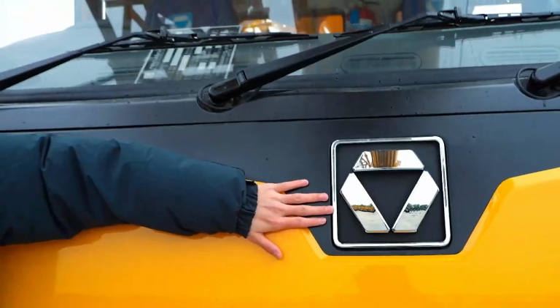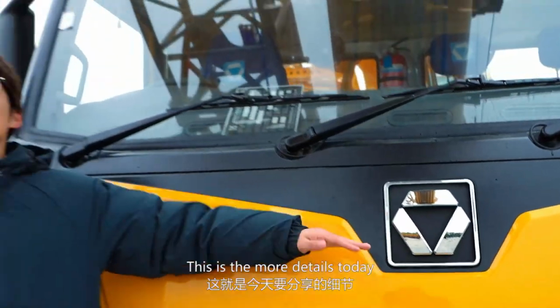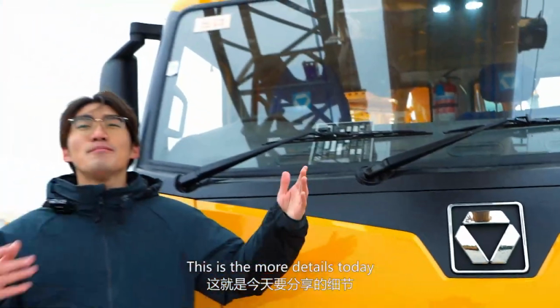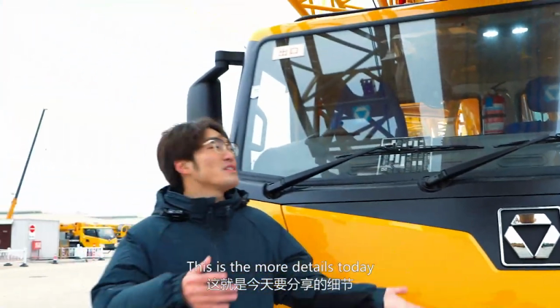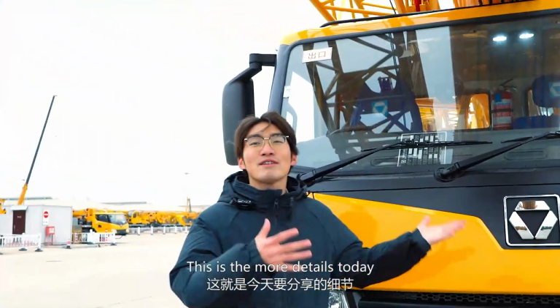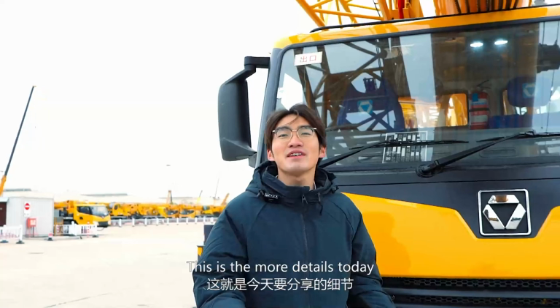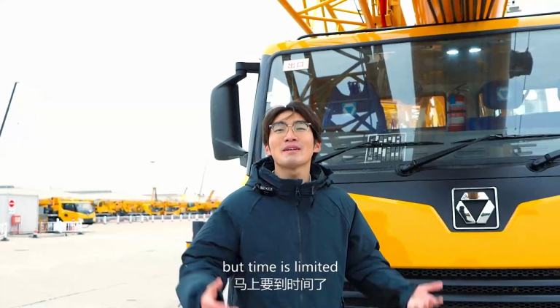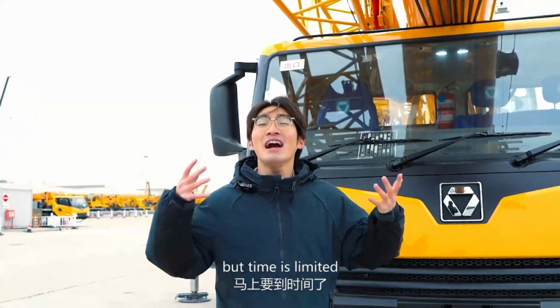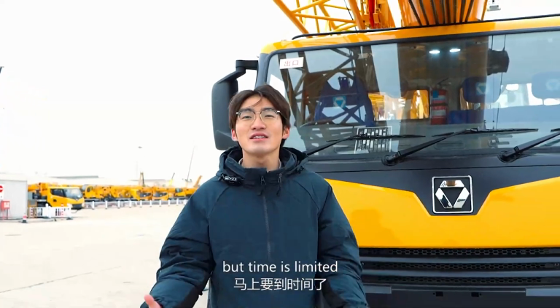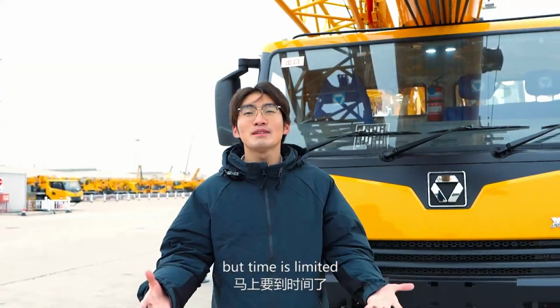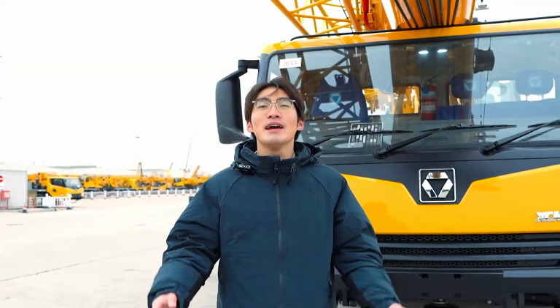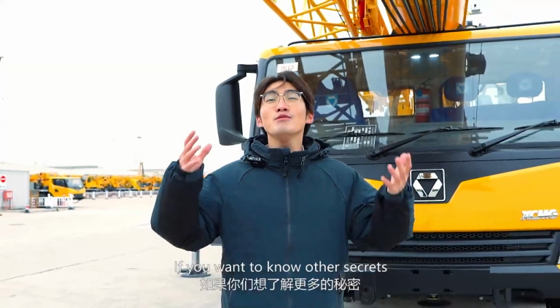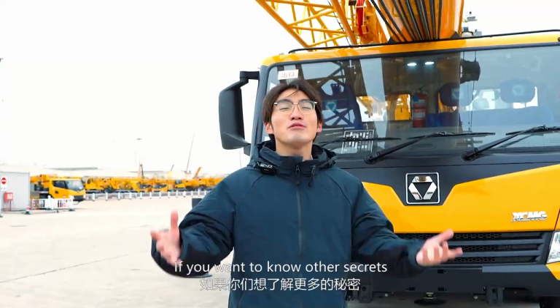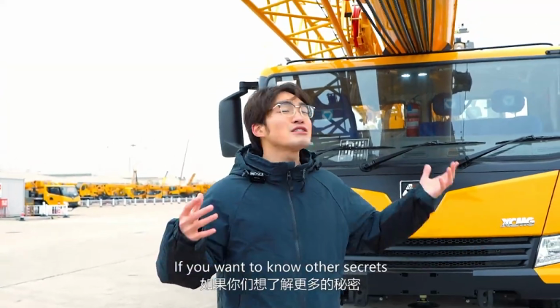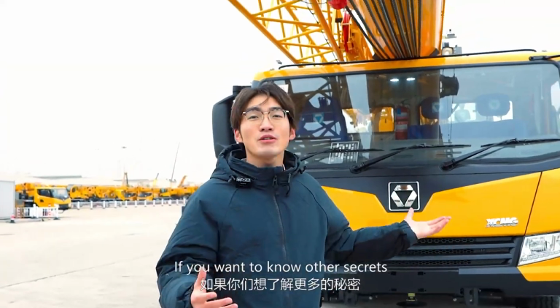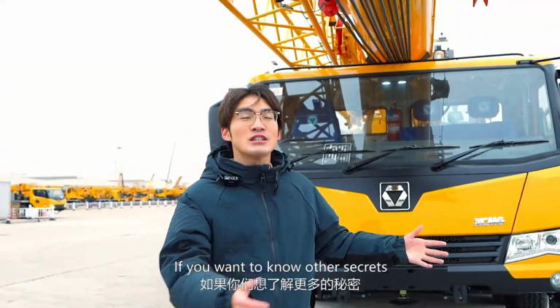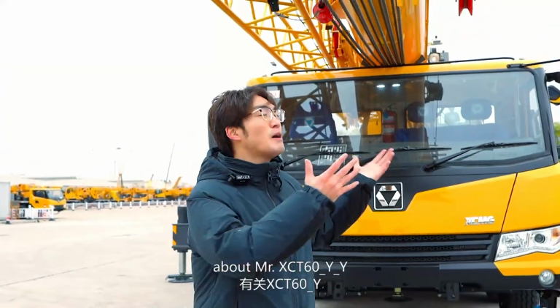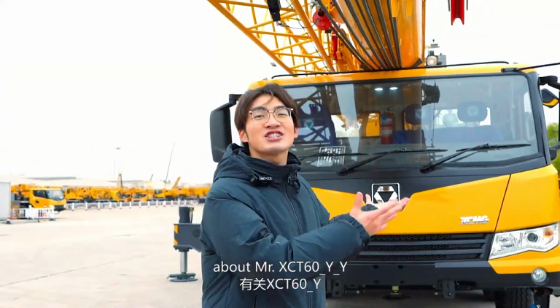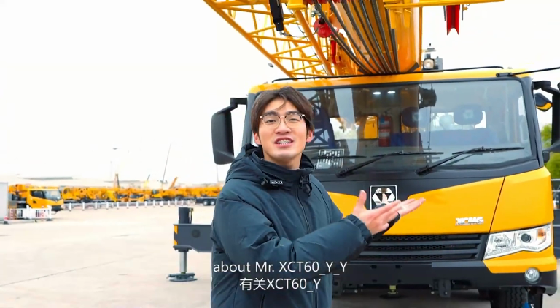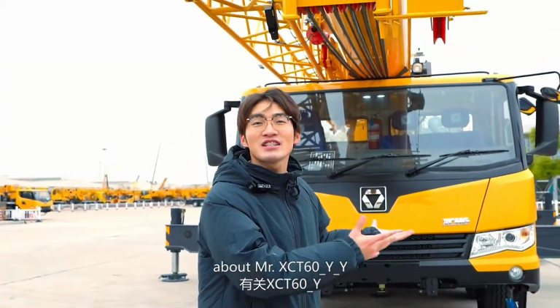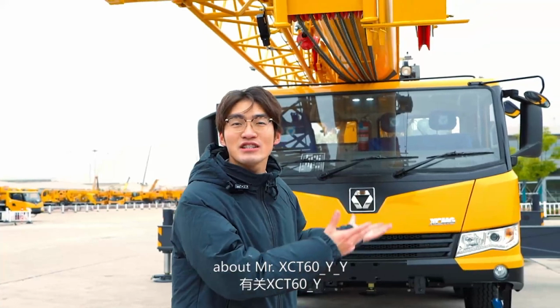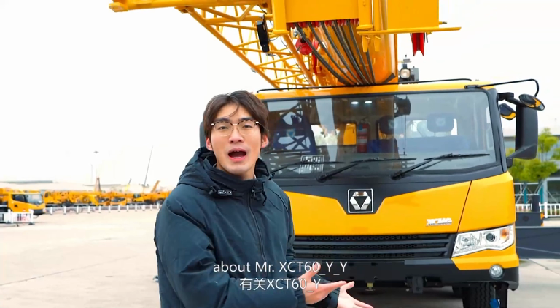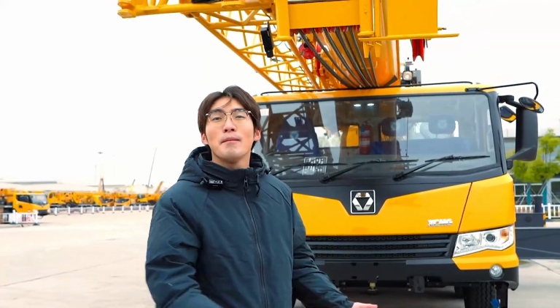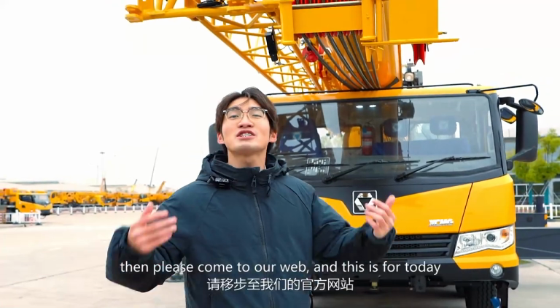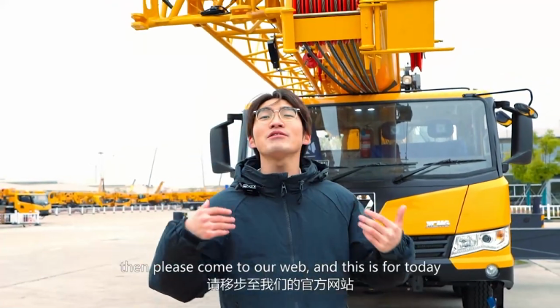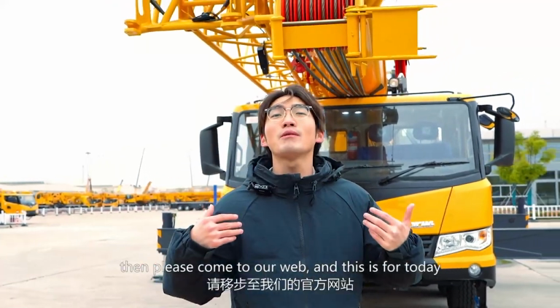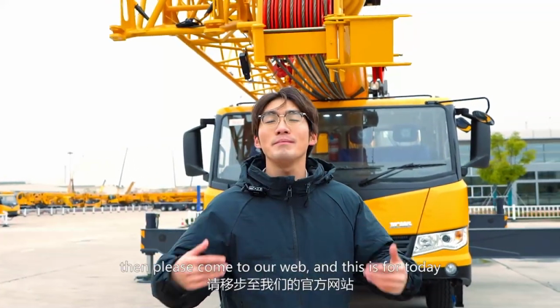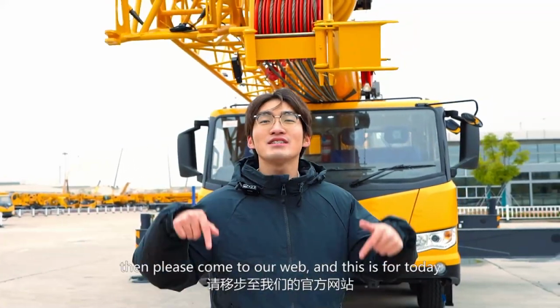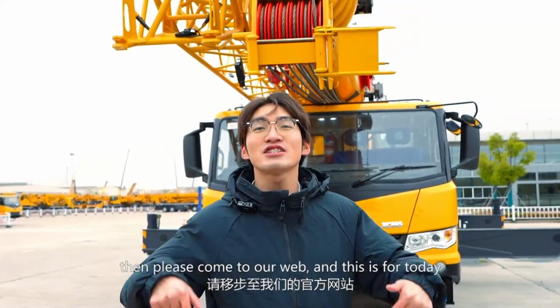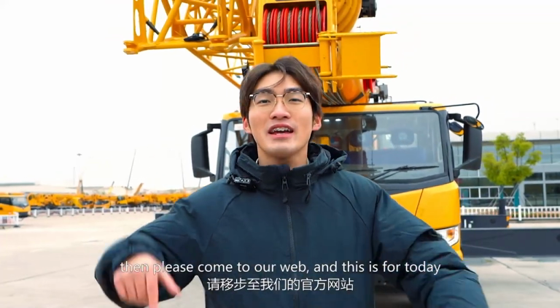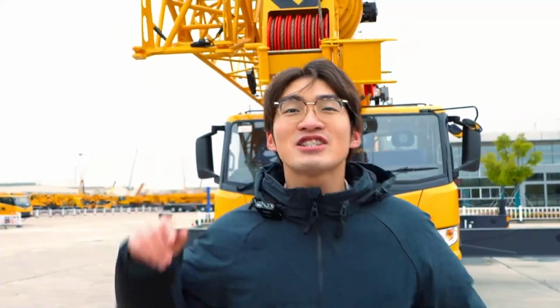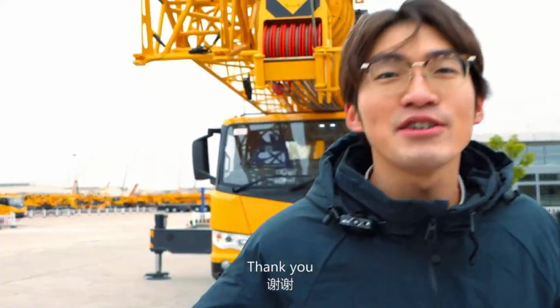These are more details for today, but time is limited. If you want to know other secrets about the XCT600Y, please come to our website. That's all for today — thank you.